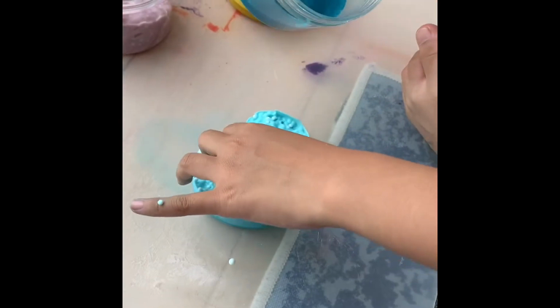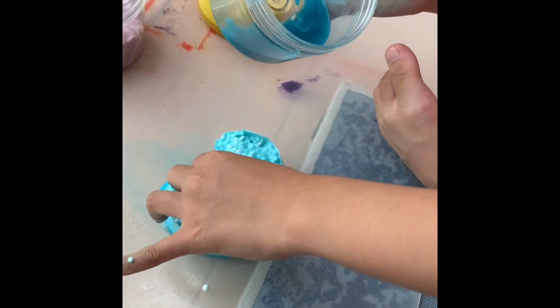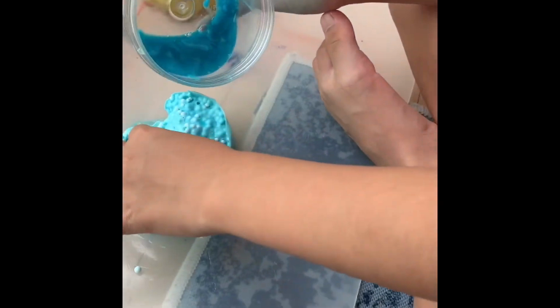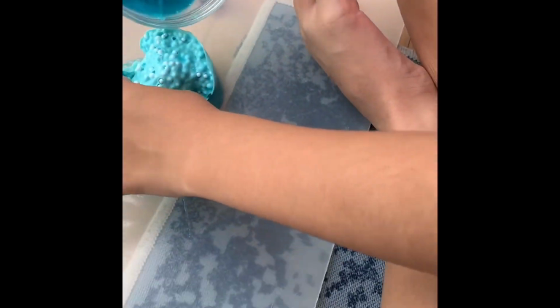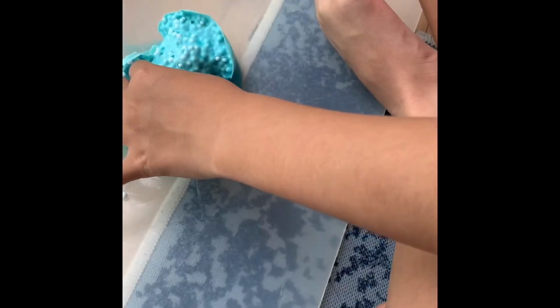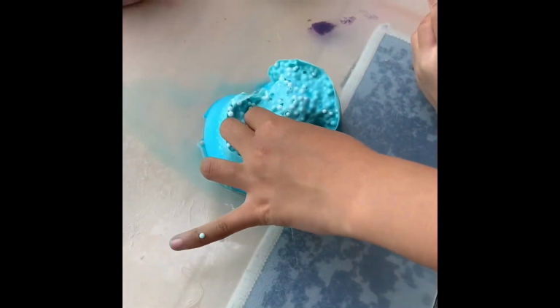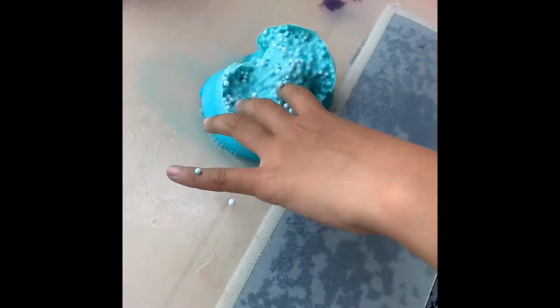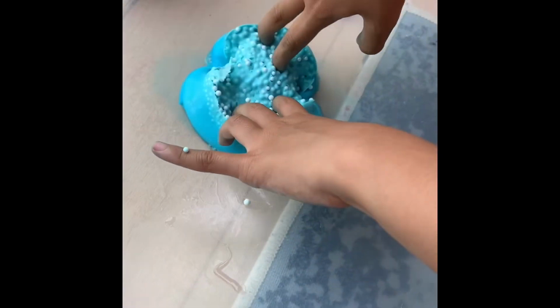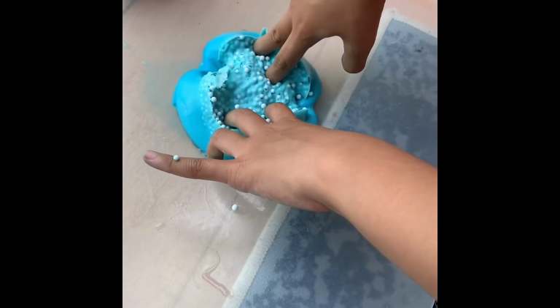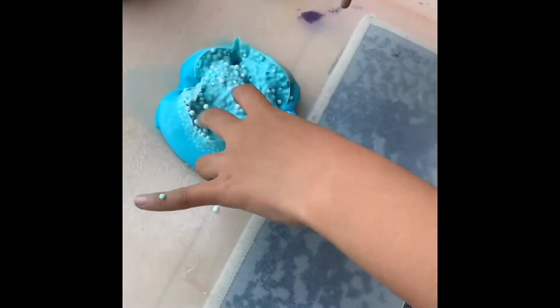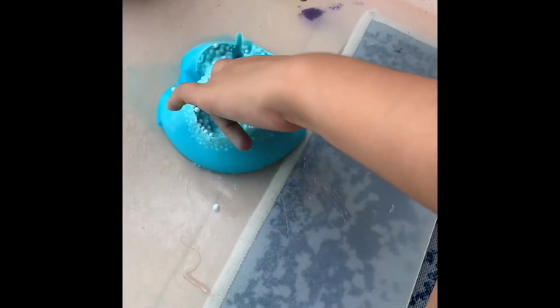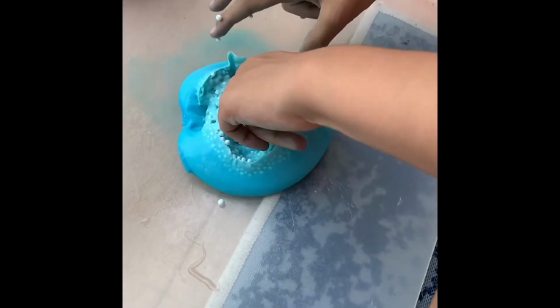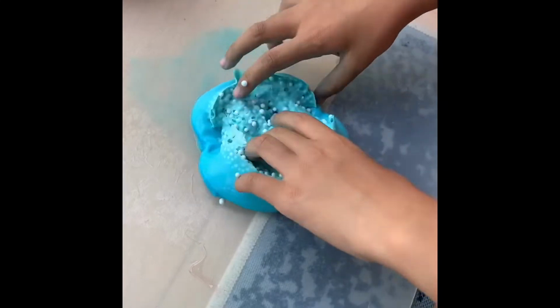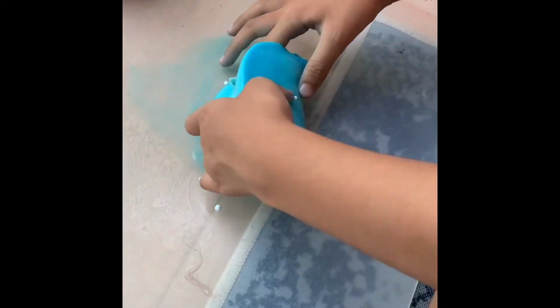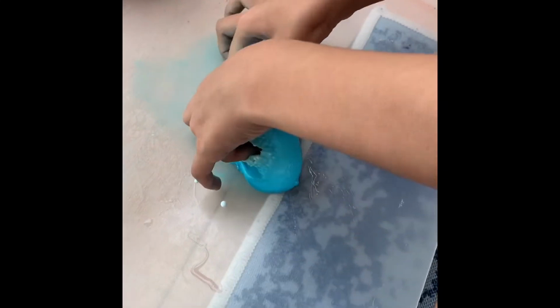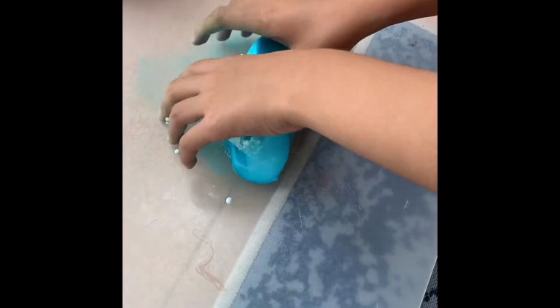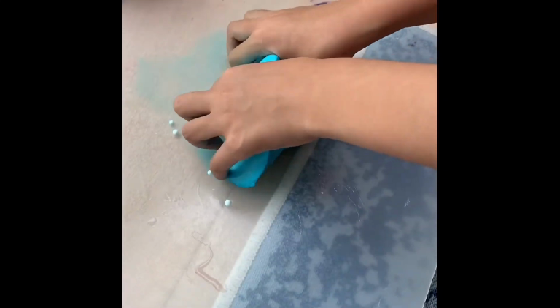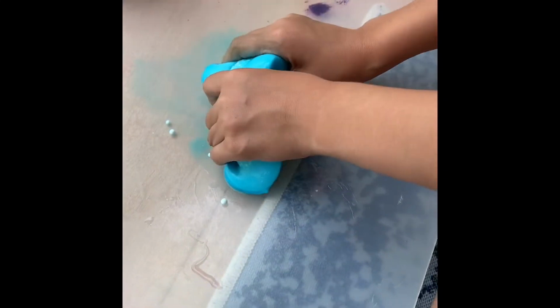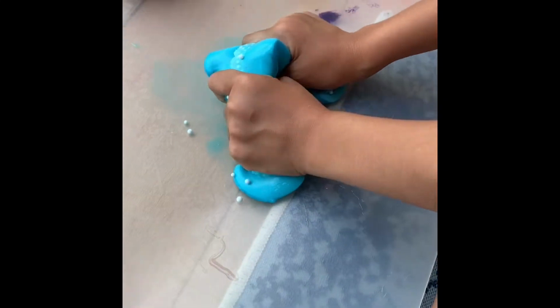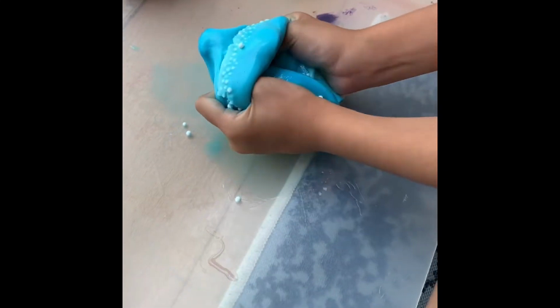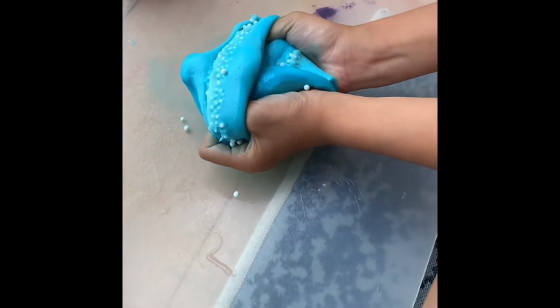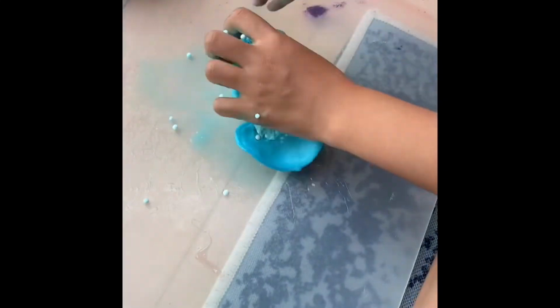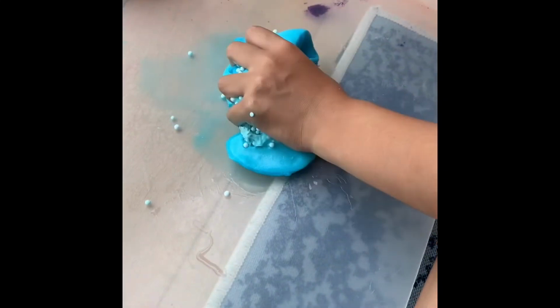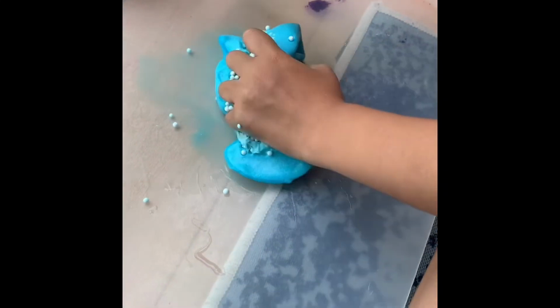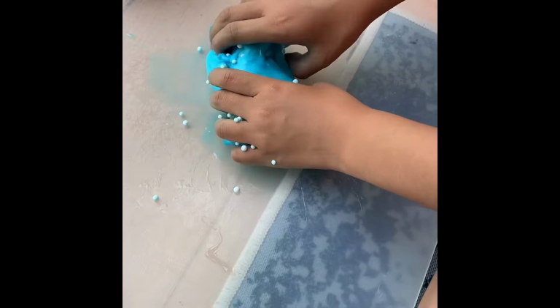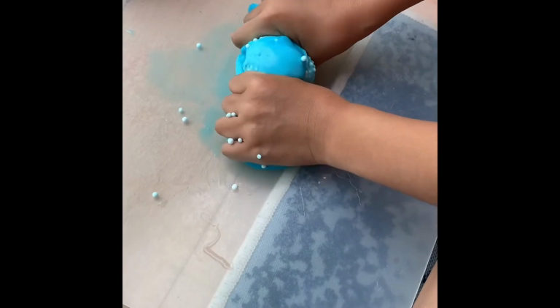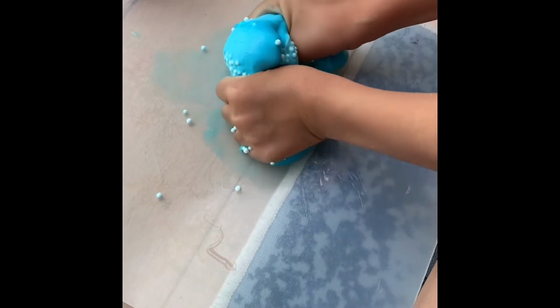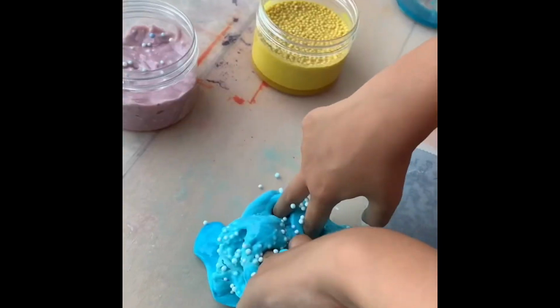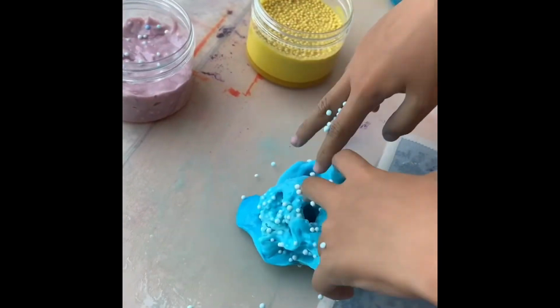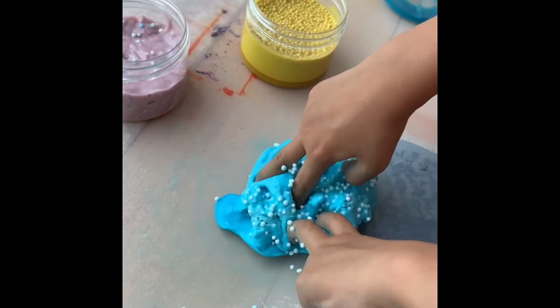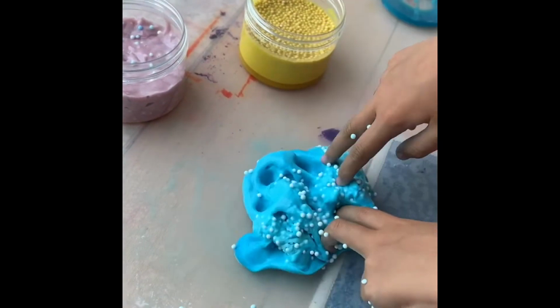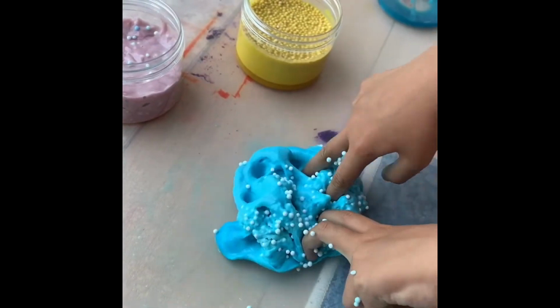This is the blue slime. I'm not going to add the water because it's too disgusting. This blue one has a very good consistency. I really love this blue one also.